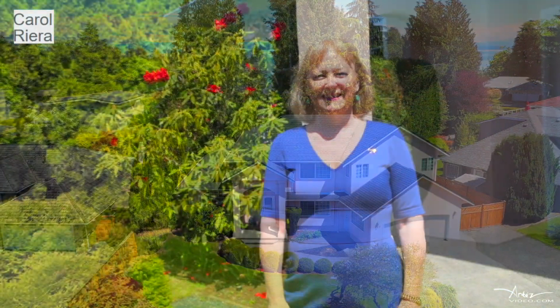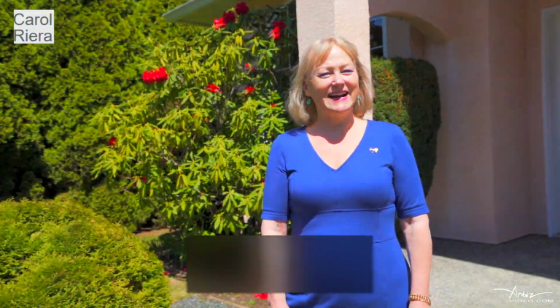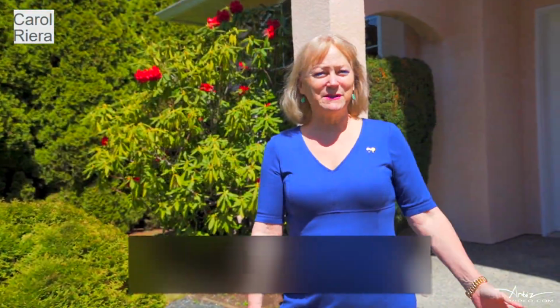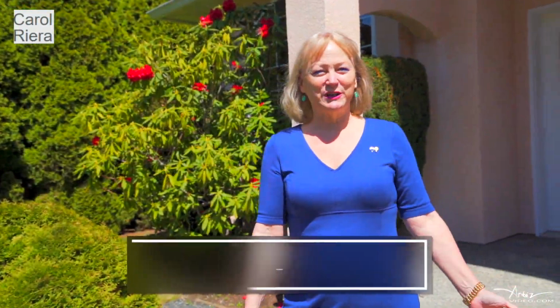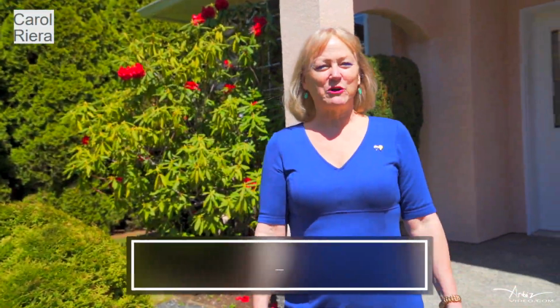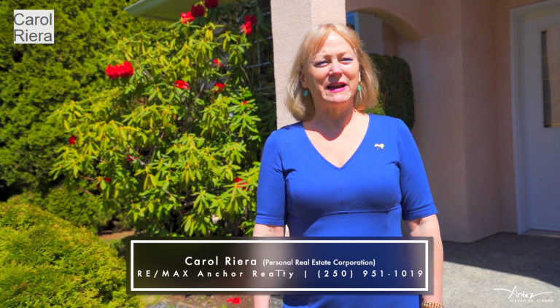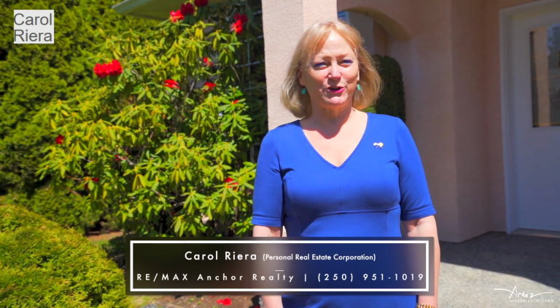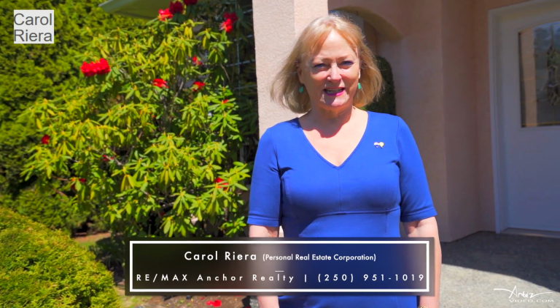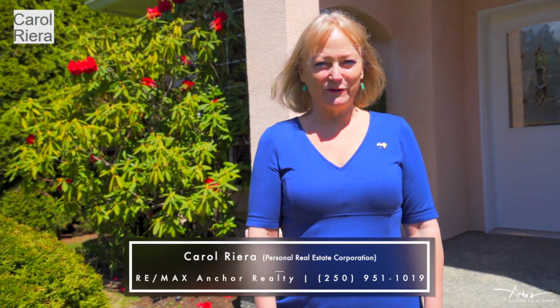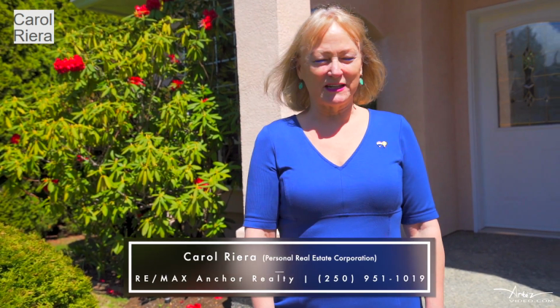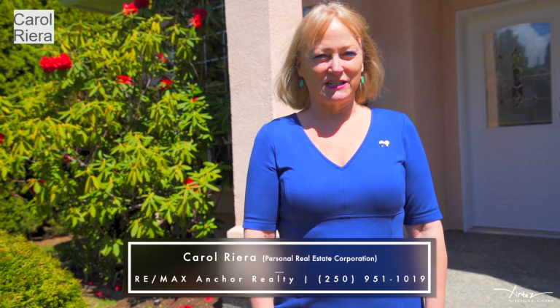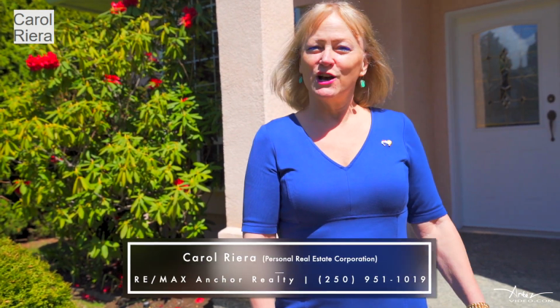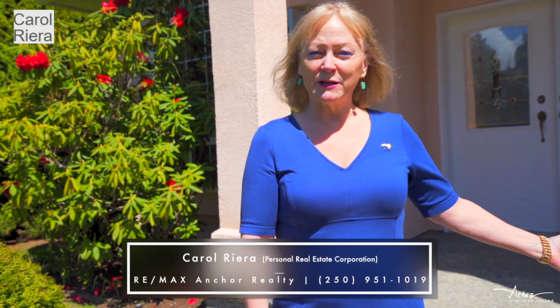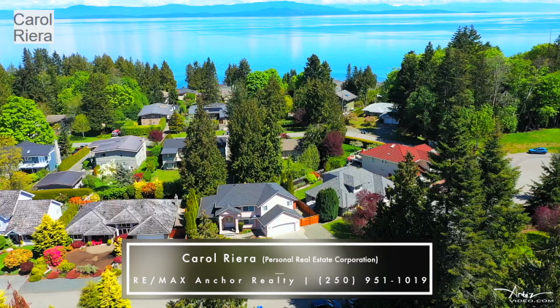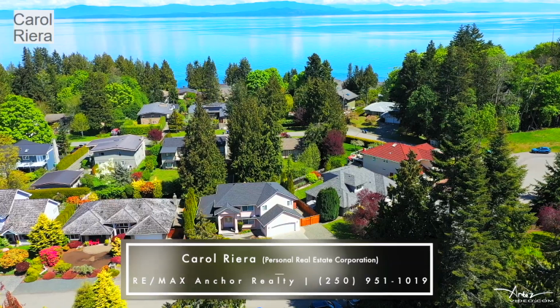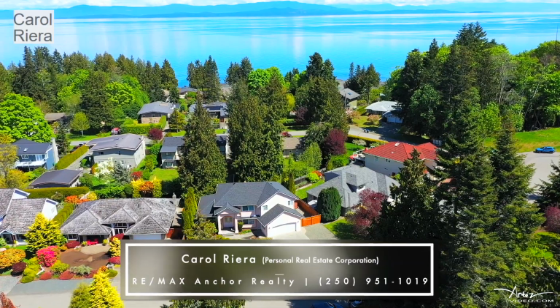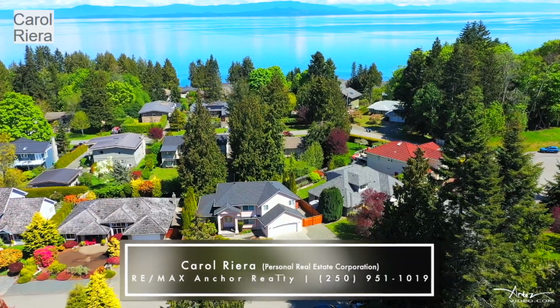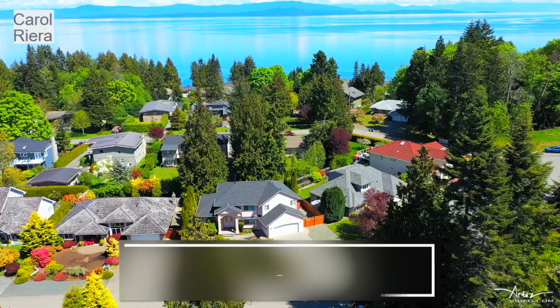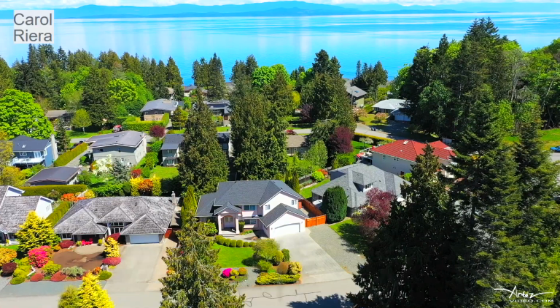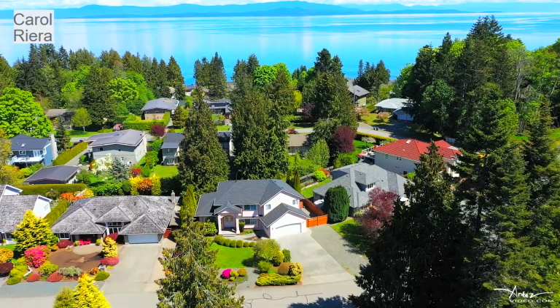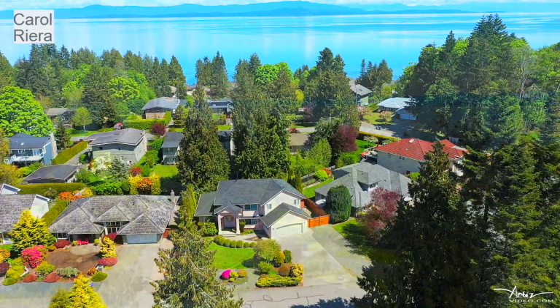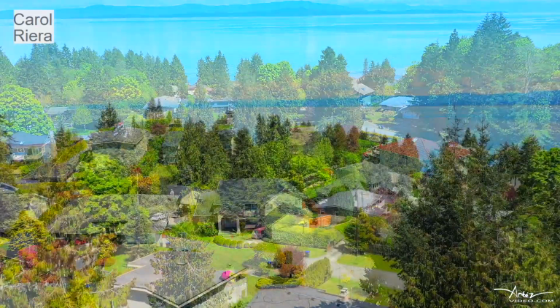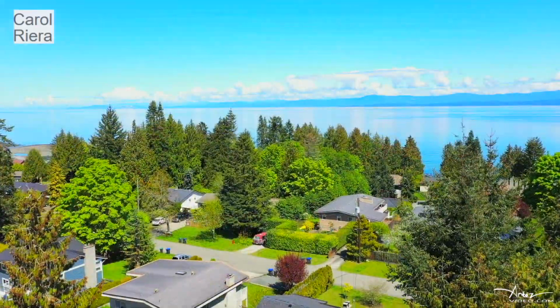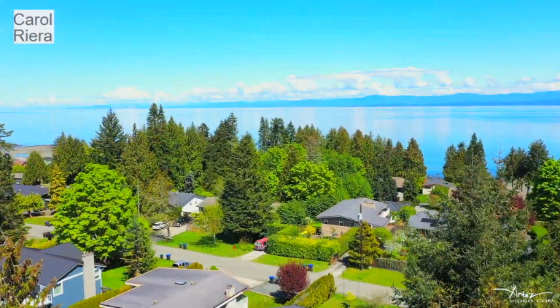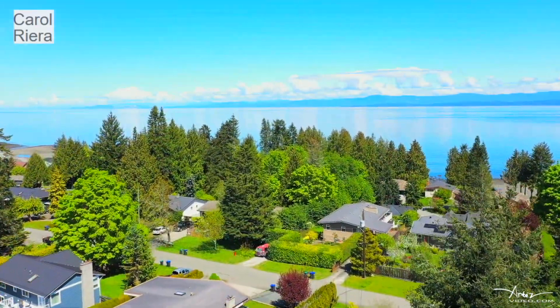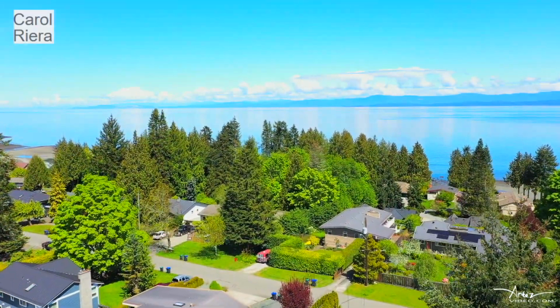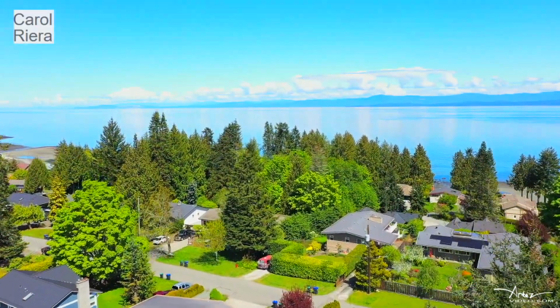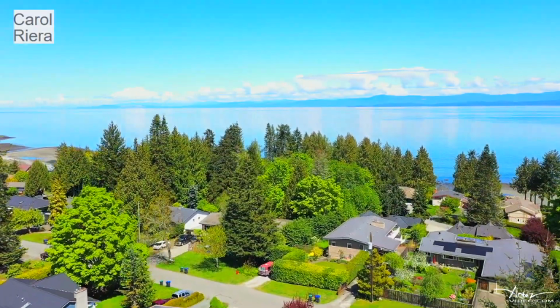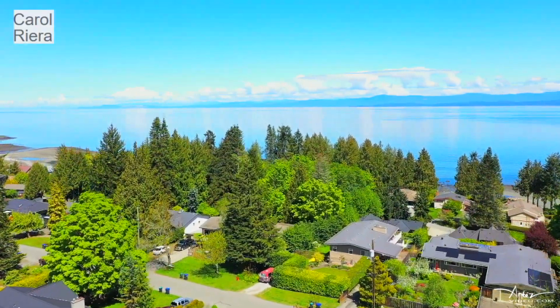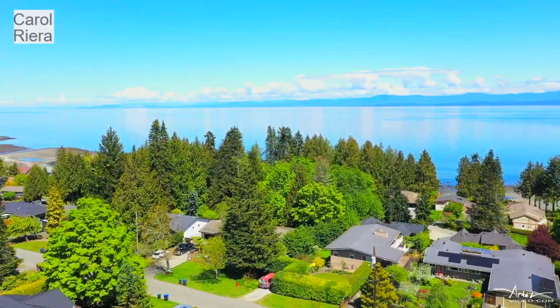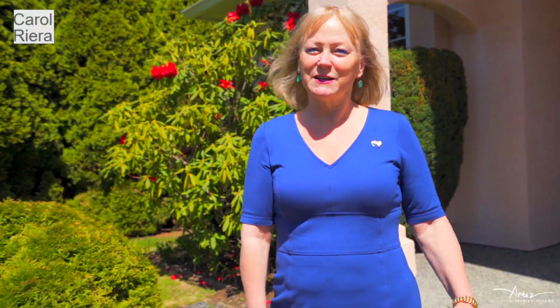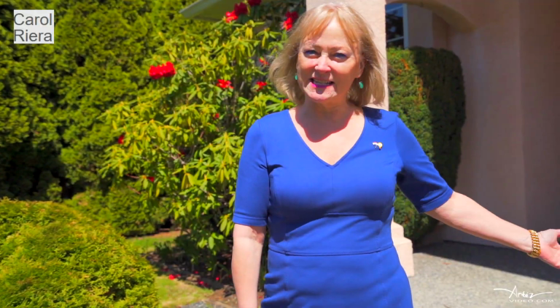Hi, I'm Carol Riera from RE-MAX Anchor Realty in beautiful Qualicum Beach. Welcome home to 589 Bellier Road in this sought-after neighborhood close to the beach, walking trails, and village shops. Come on inside!